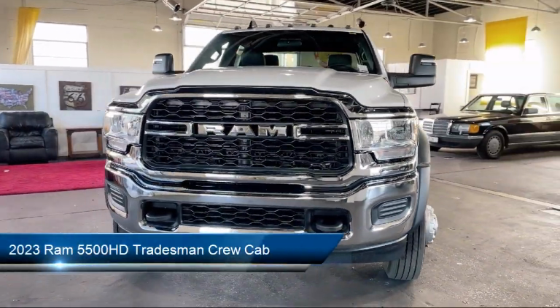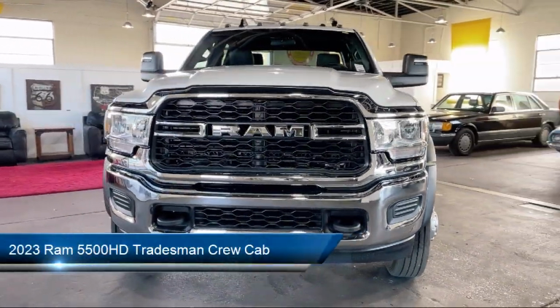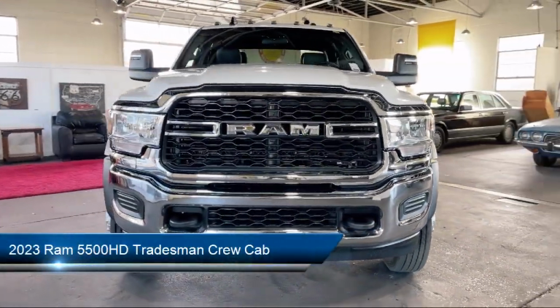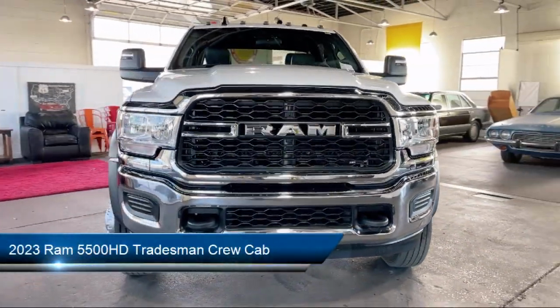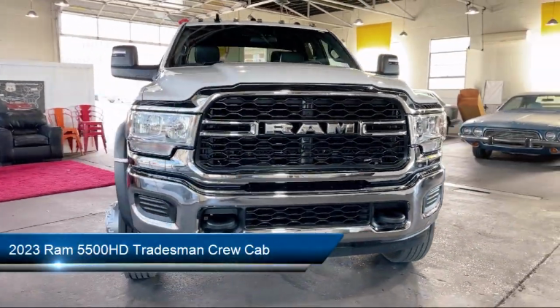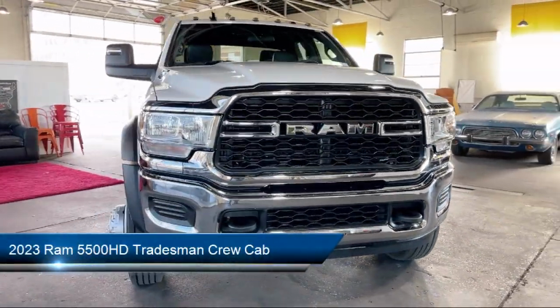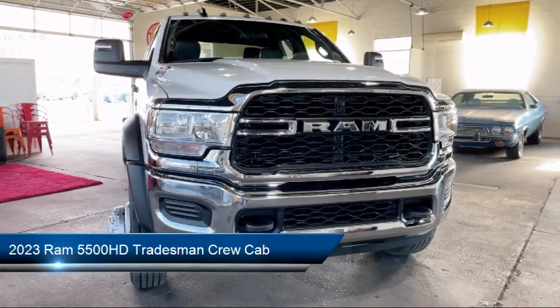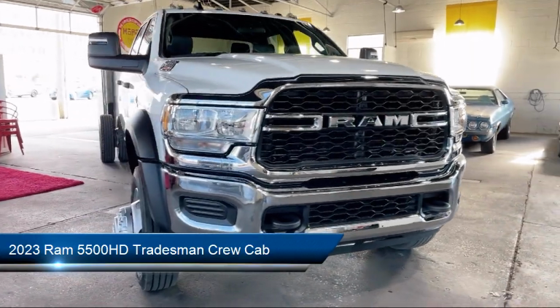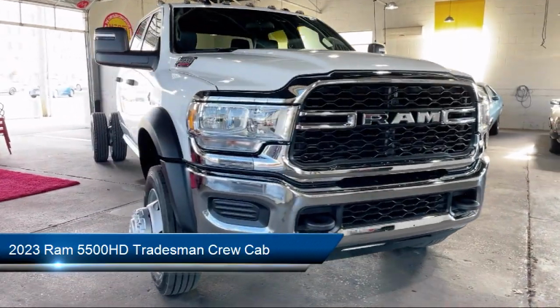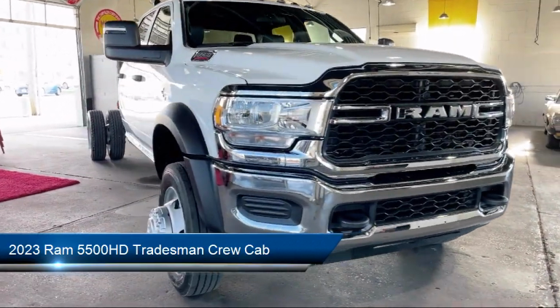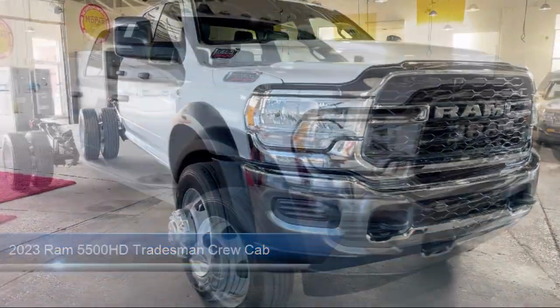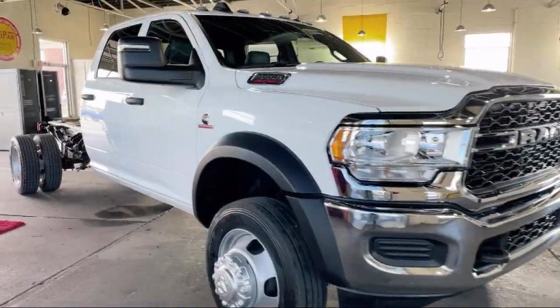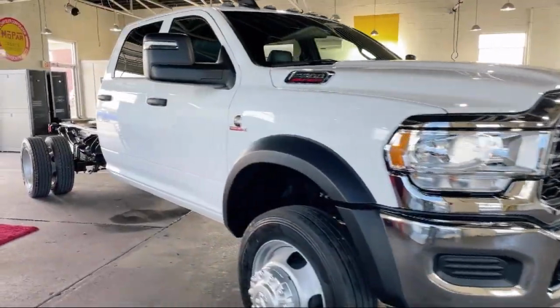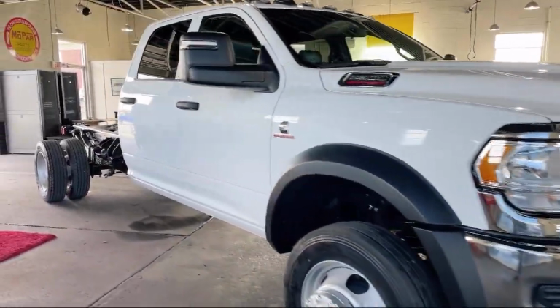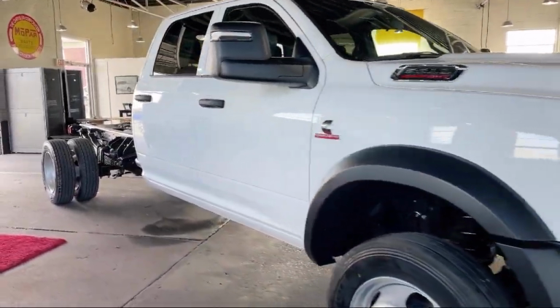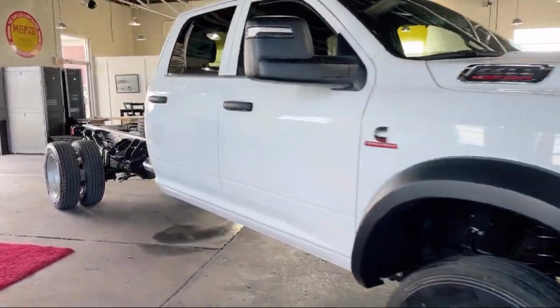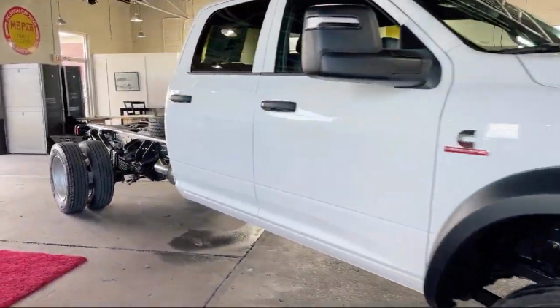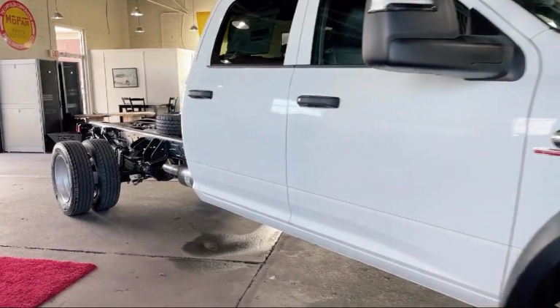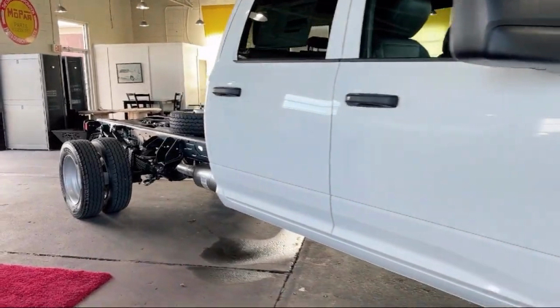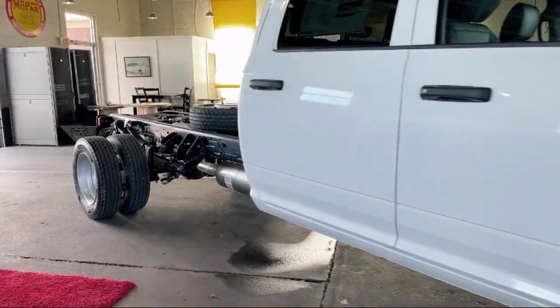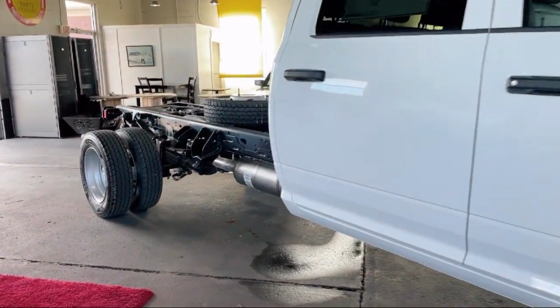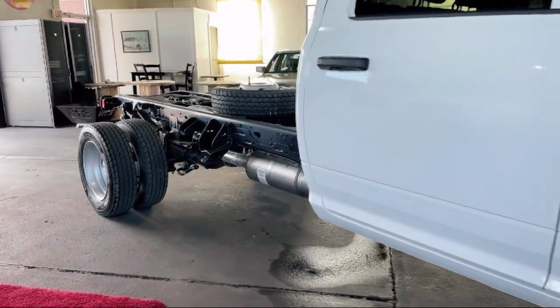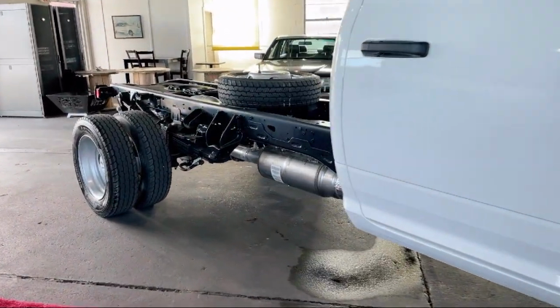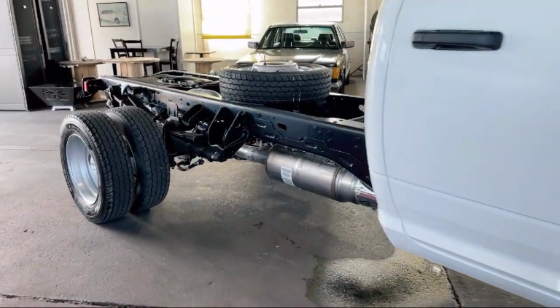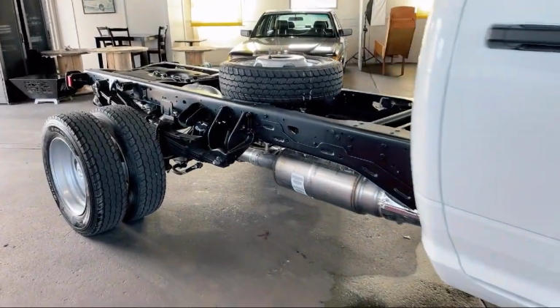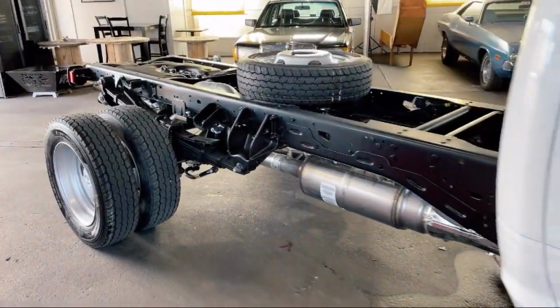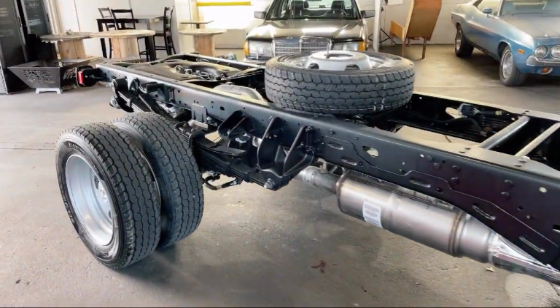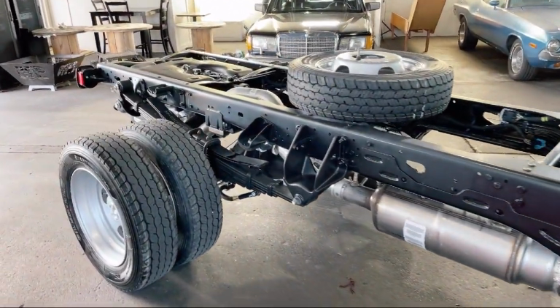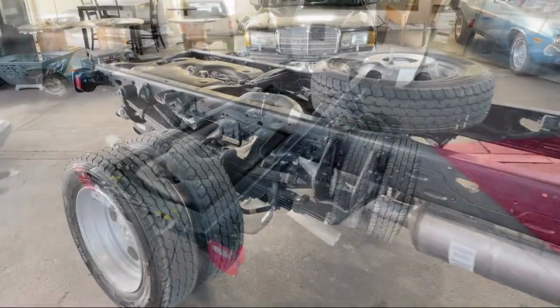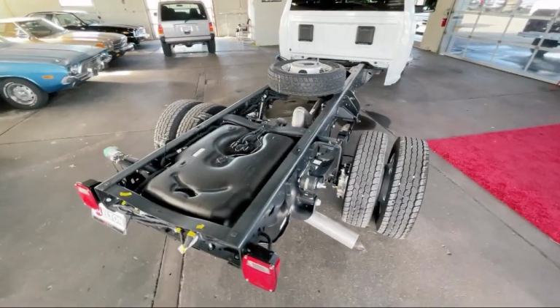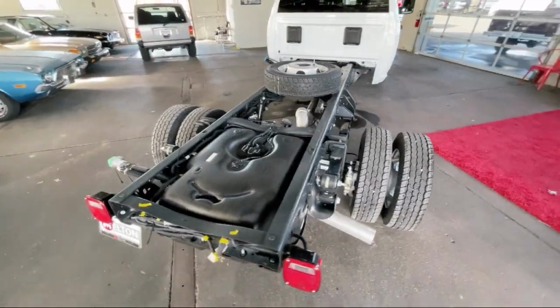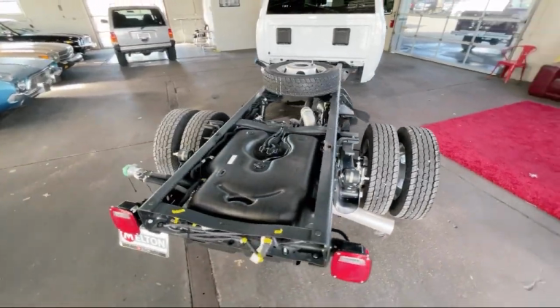It comes equipped with transfer case skid plate shield, Sirius XM Guardian emergency communication system, outside temperature display, air conditioning, electronic stability control, and heated door mirrors.